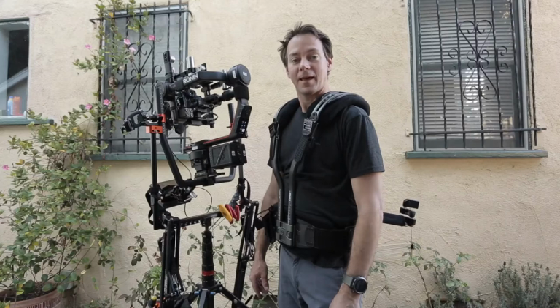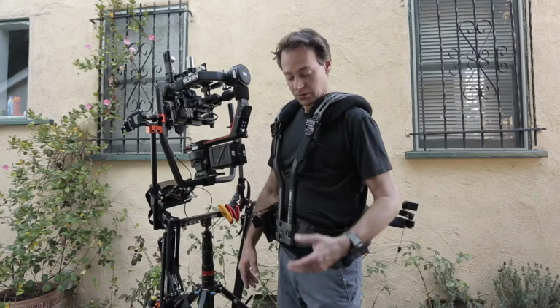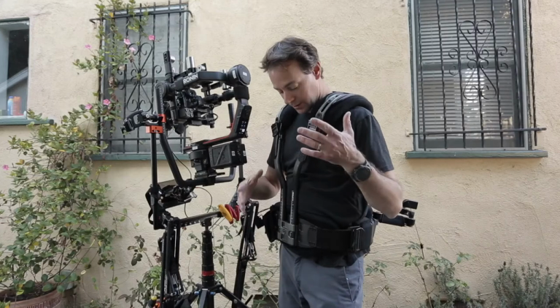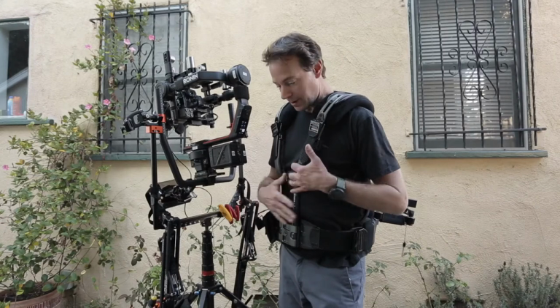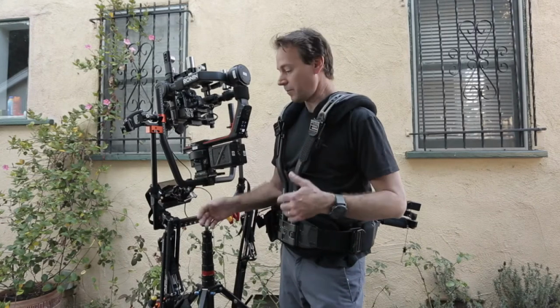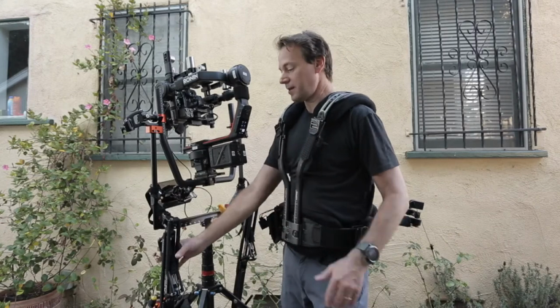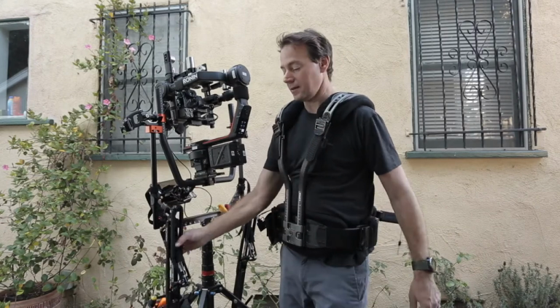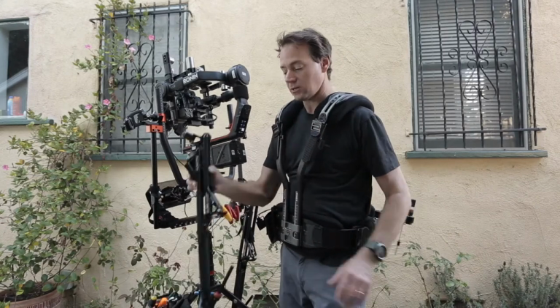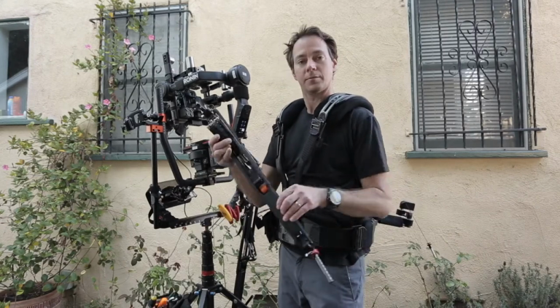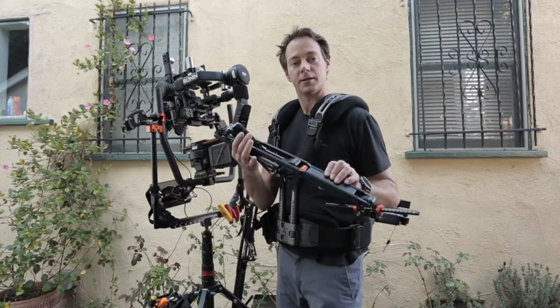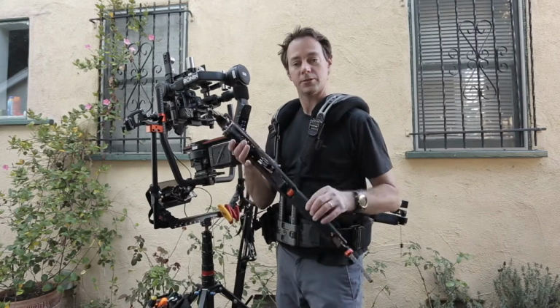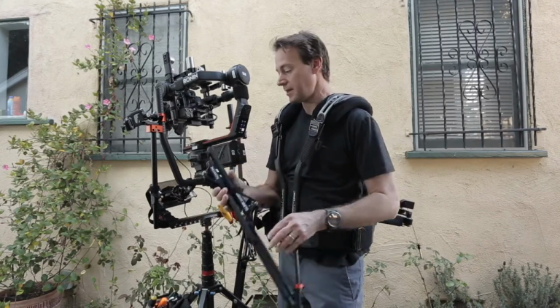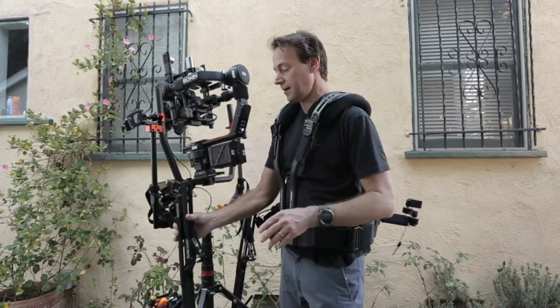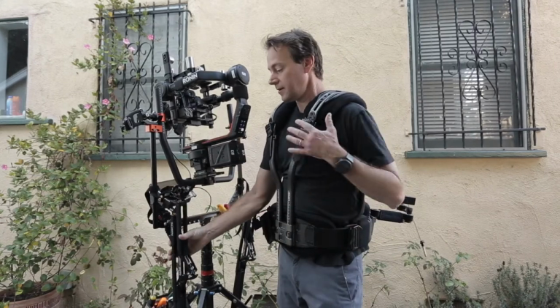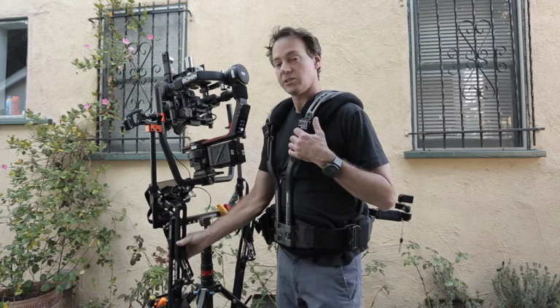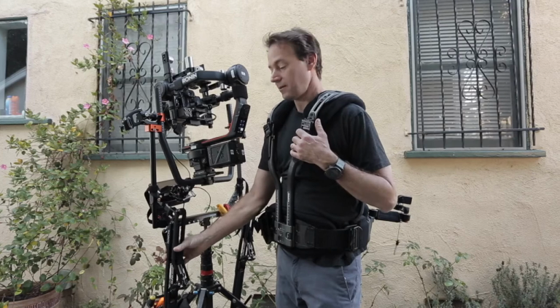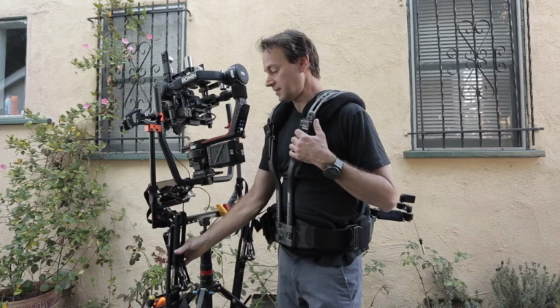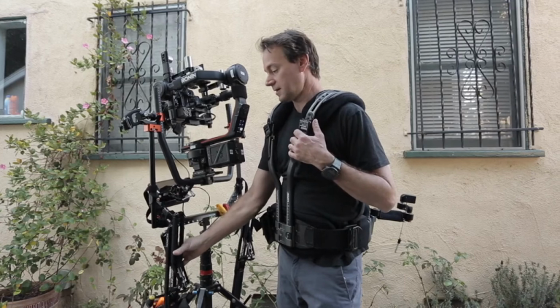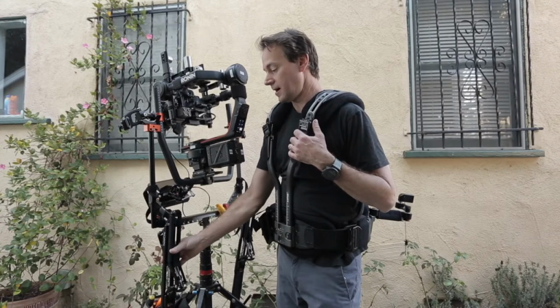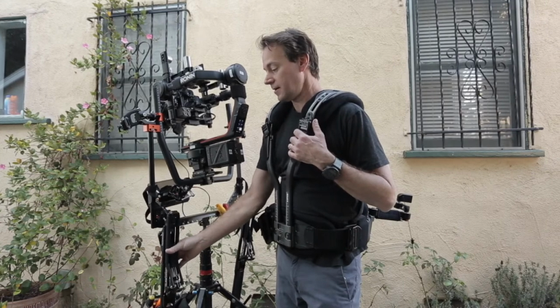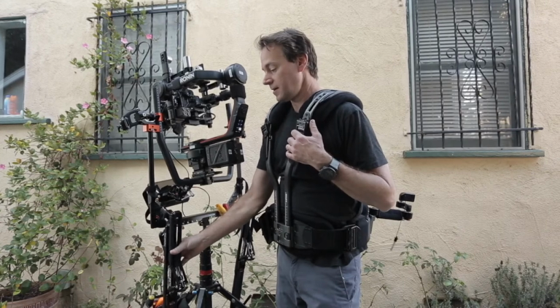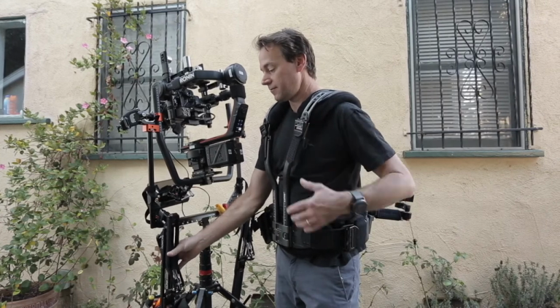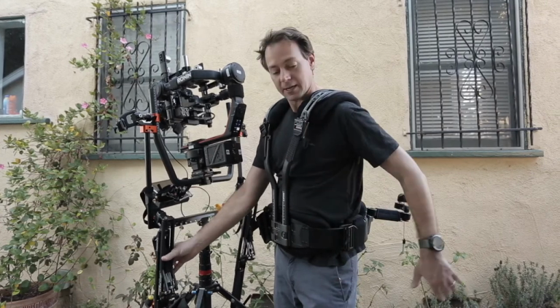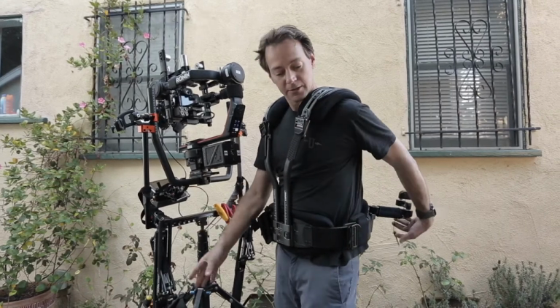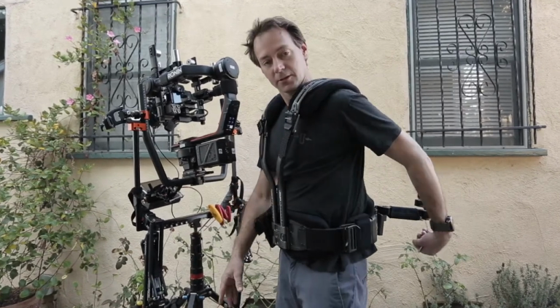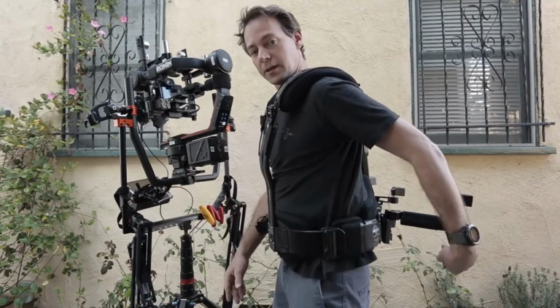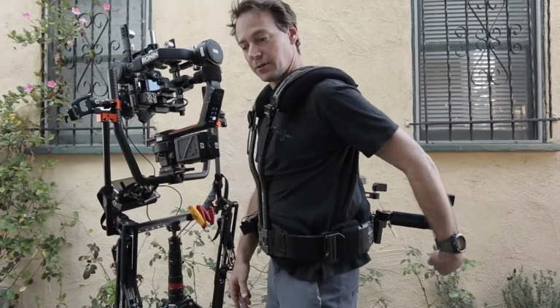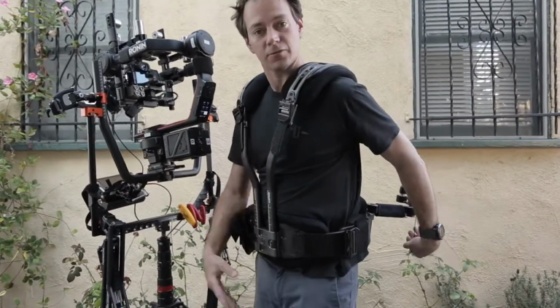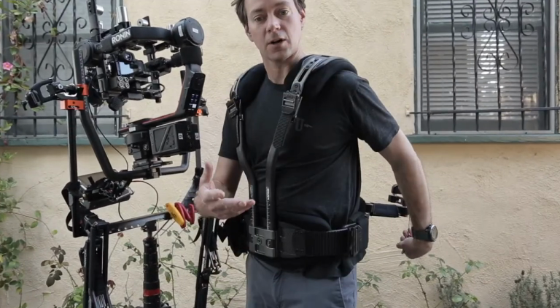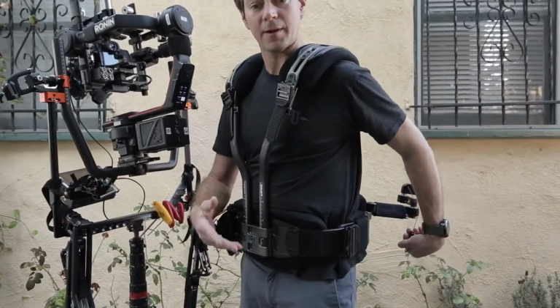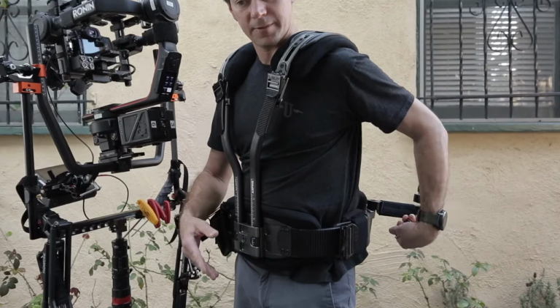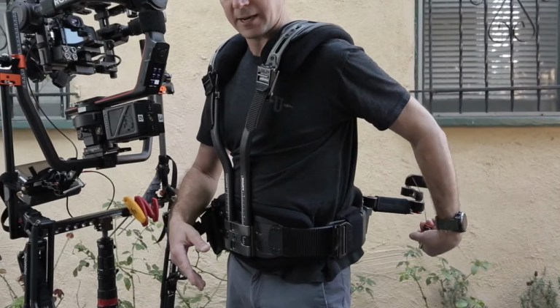Hey, so I wanted to talk about how I put these arms onto the G-Link vest. The first thing I do — they're a little tricky if you're first starting out, but I have a little bit of a technique.